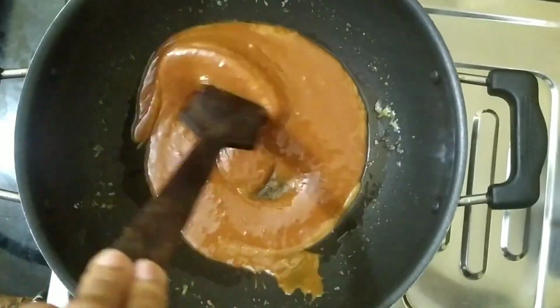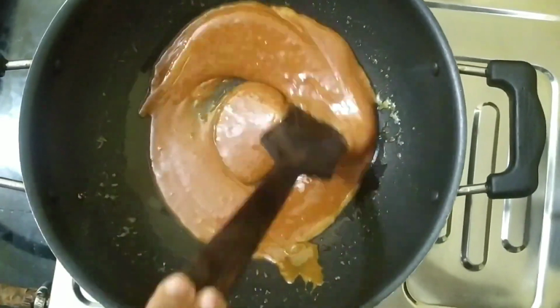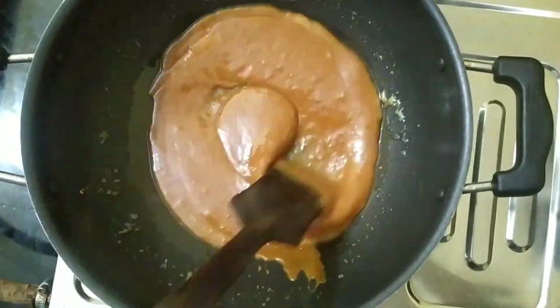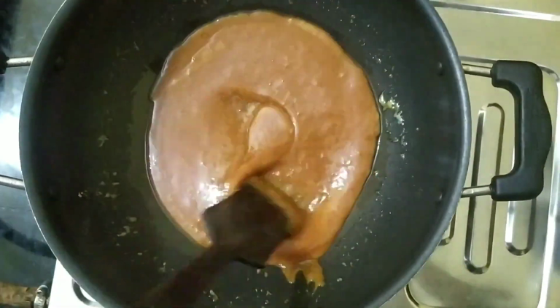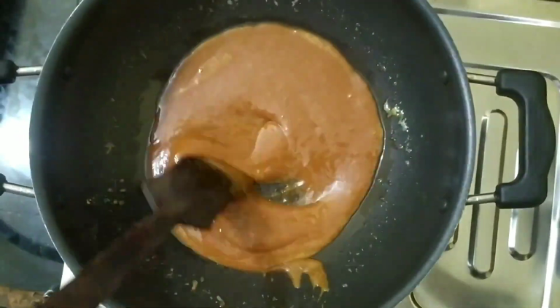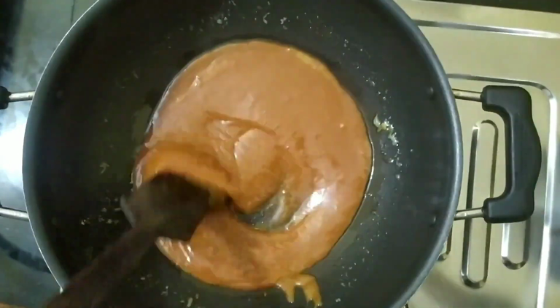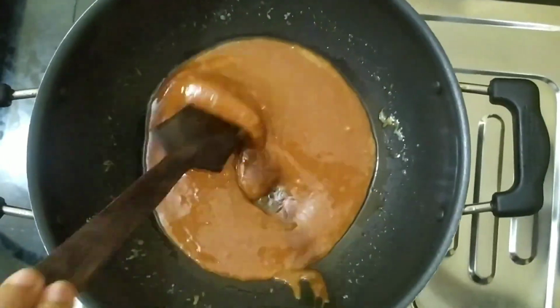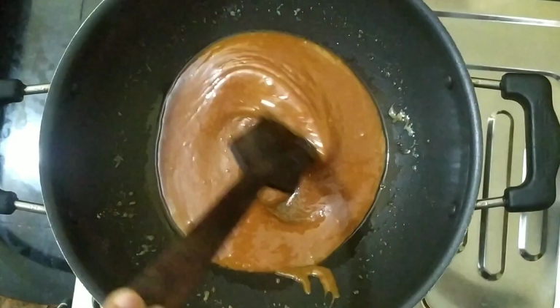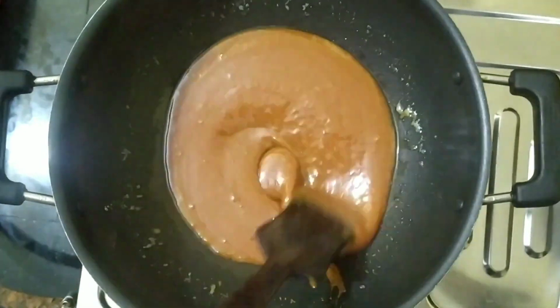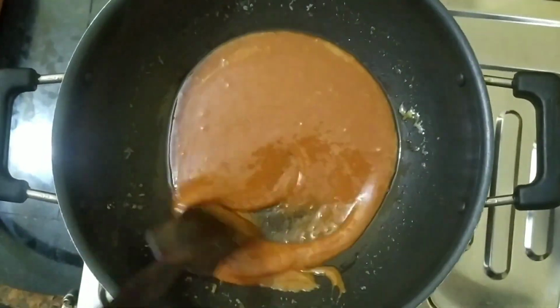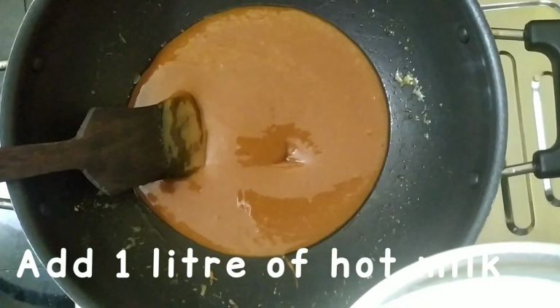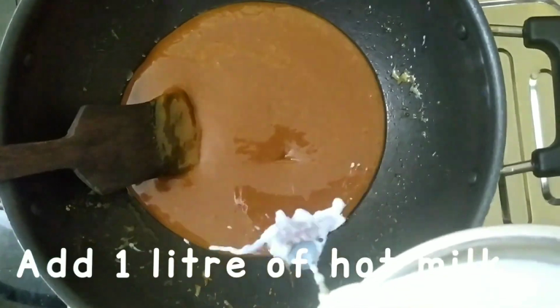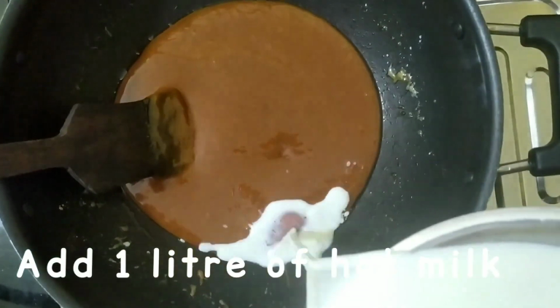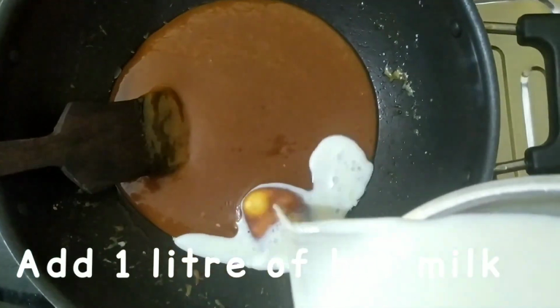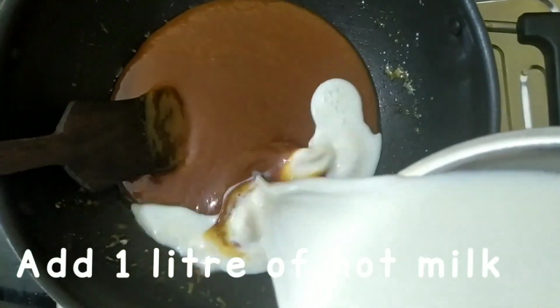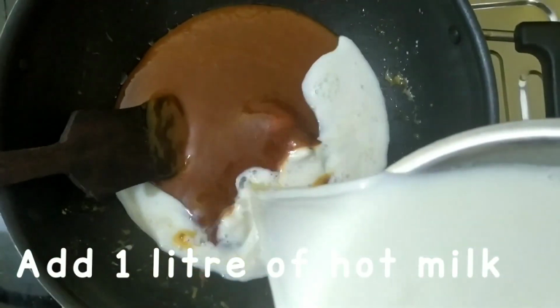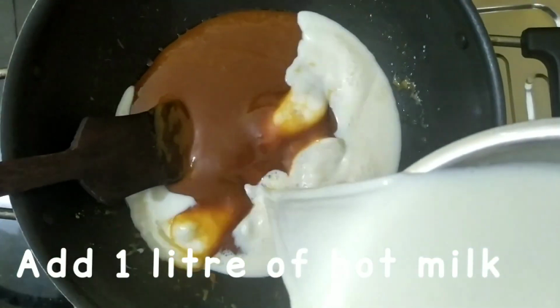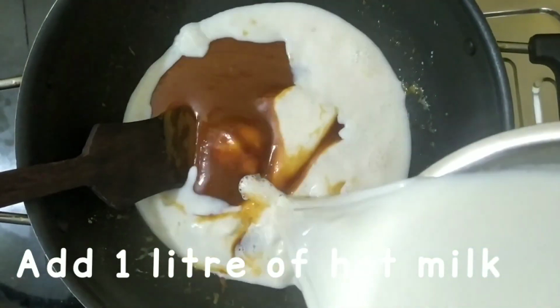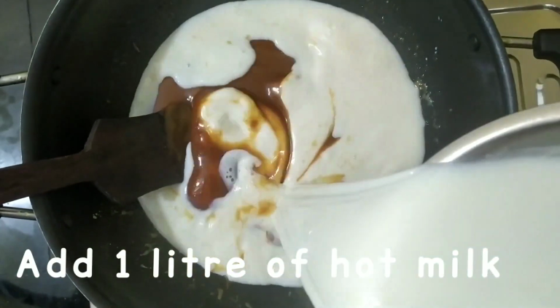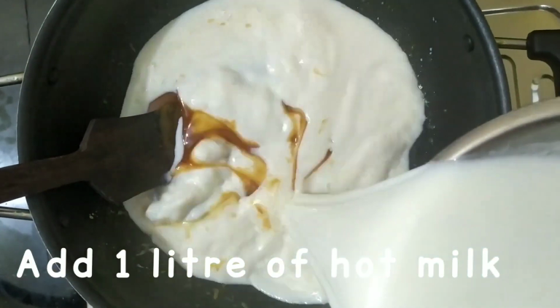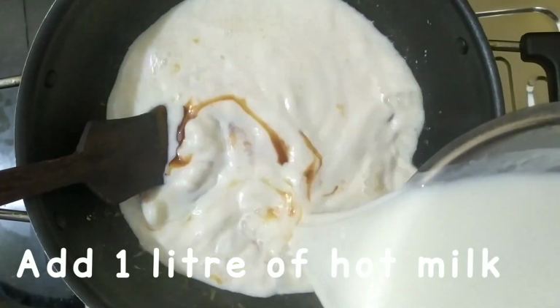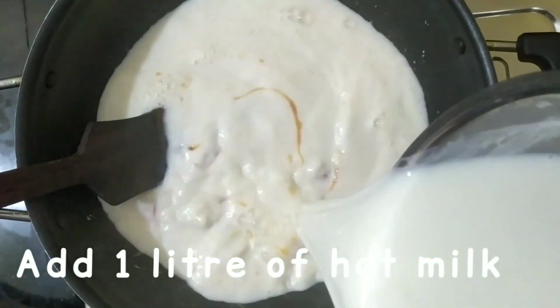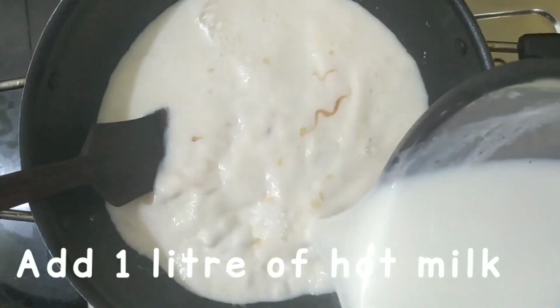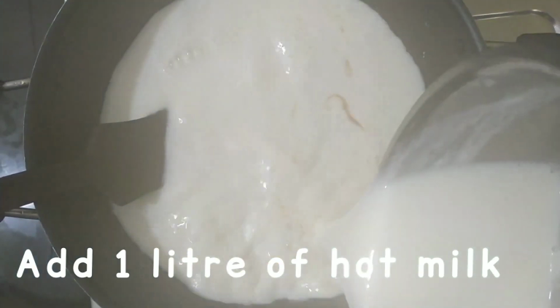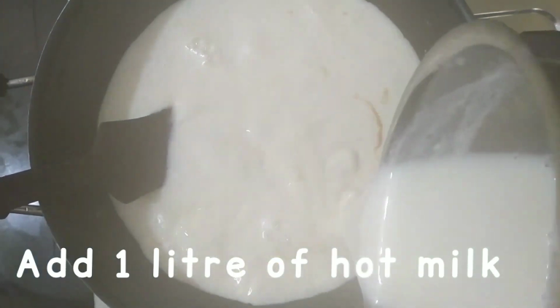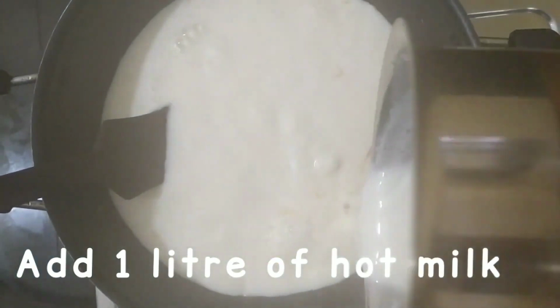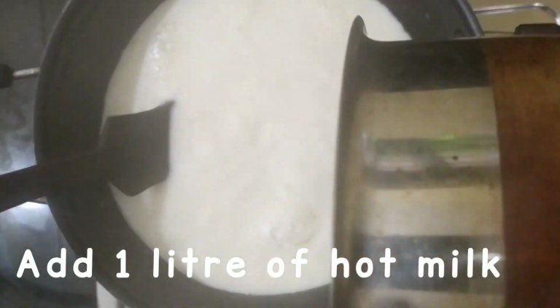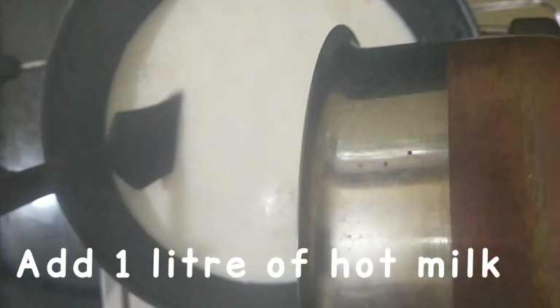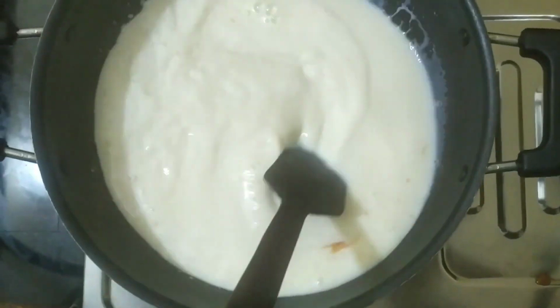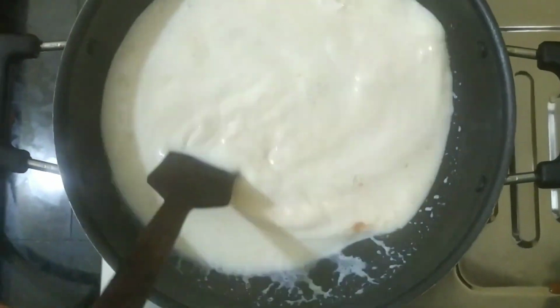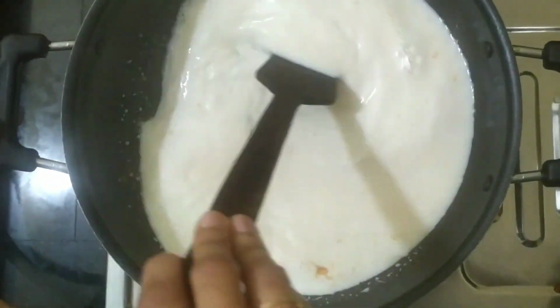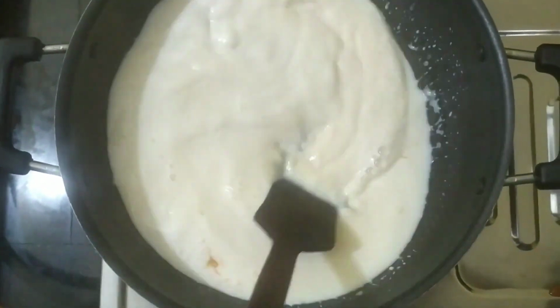Now we are ready to put a little toffee in here. I am going to put a little toffee in here.